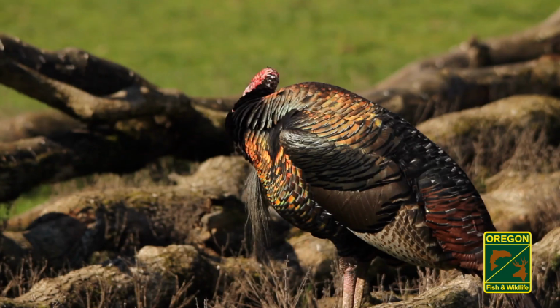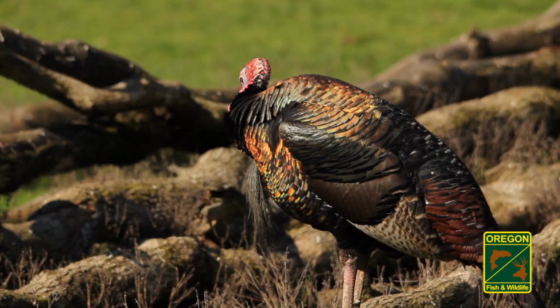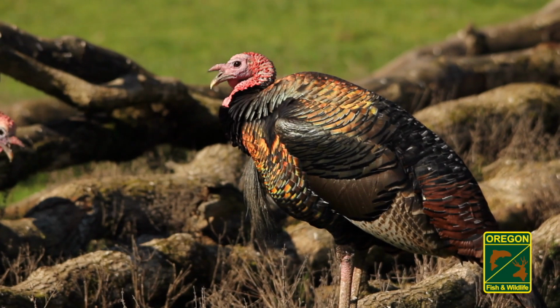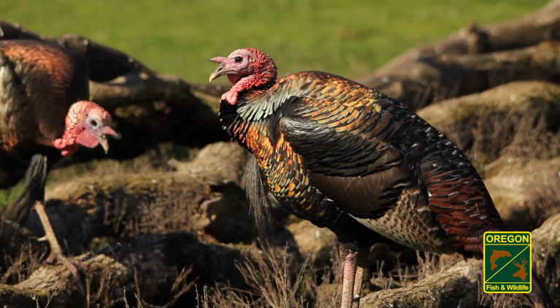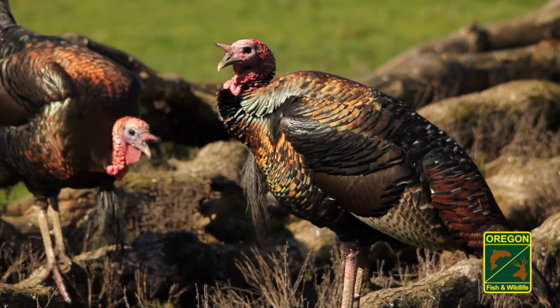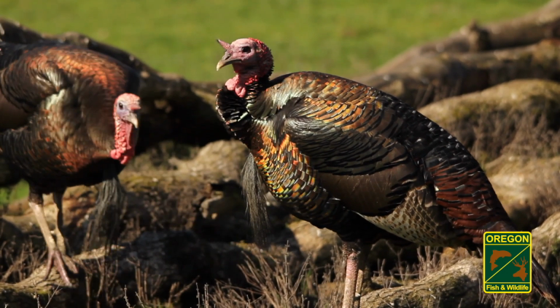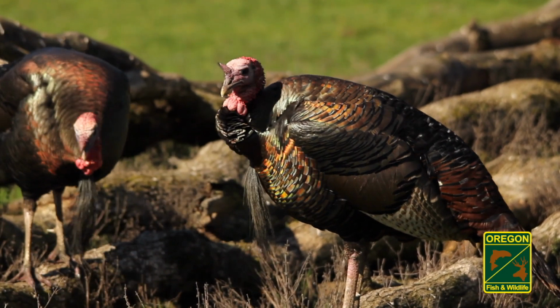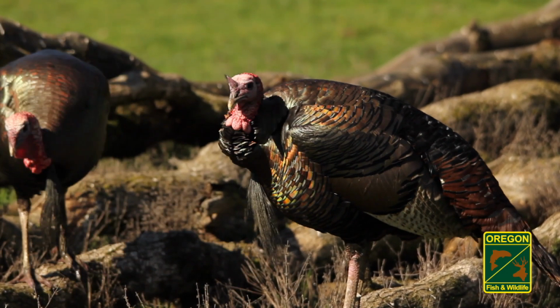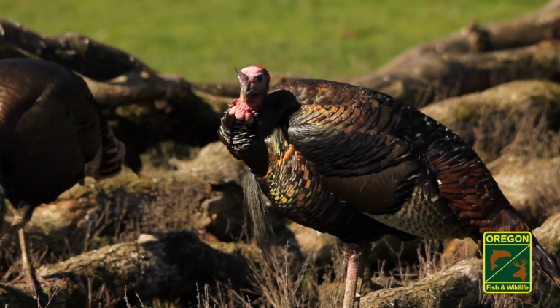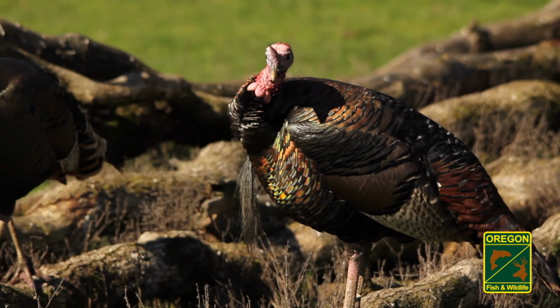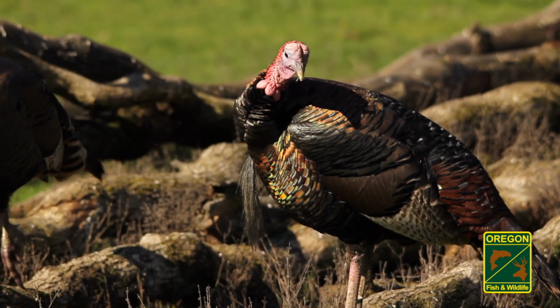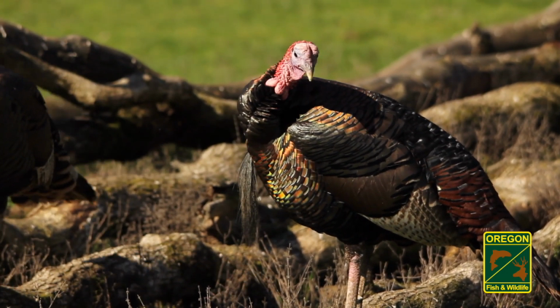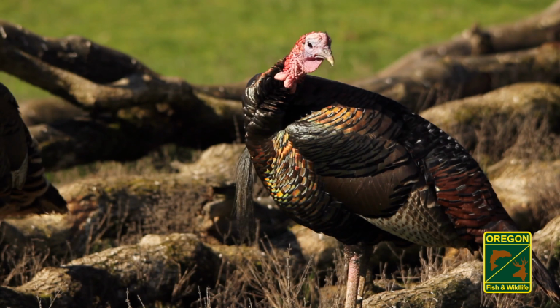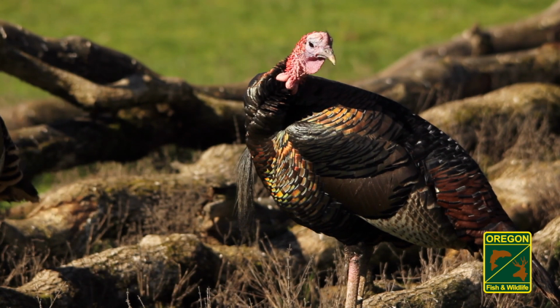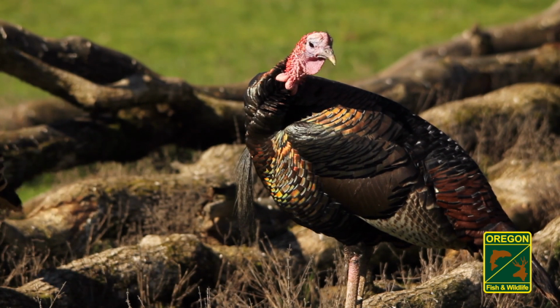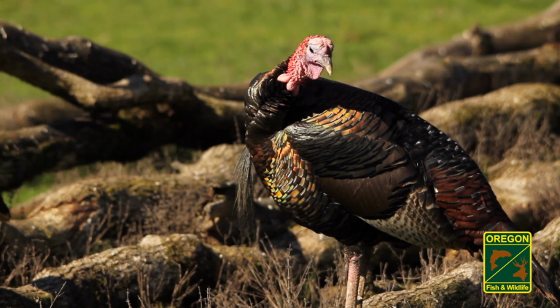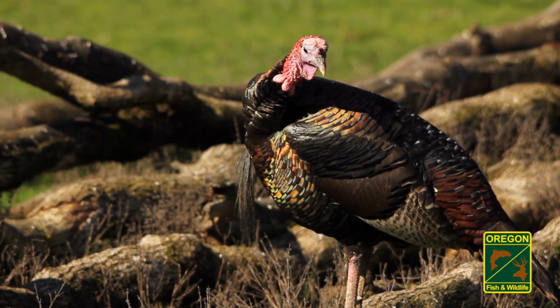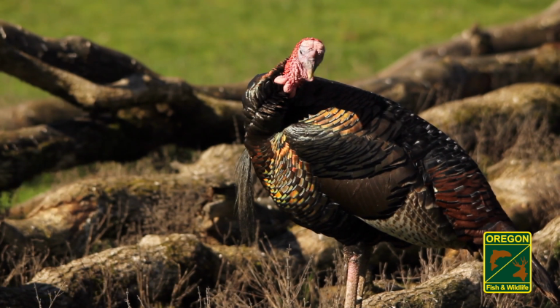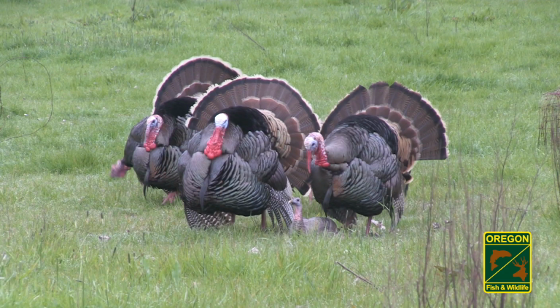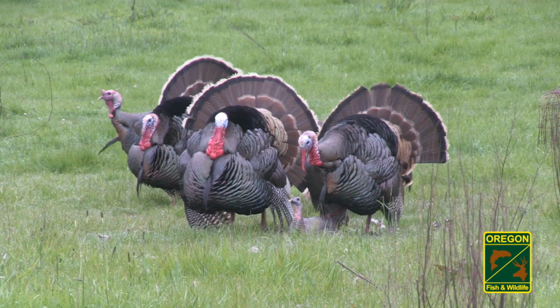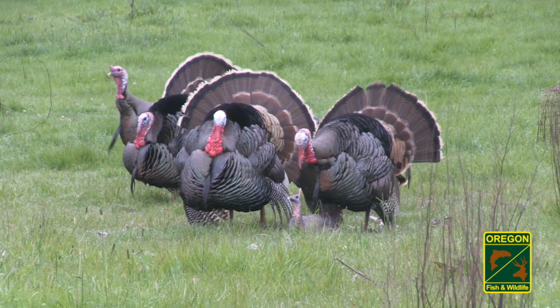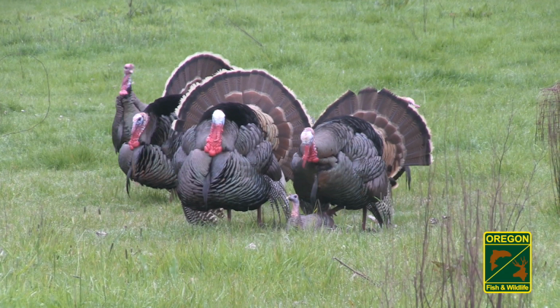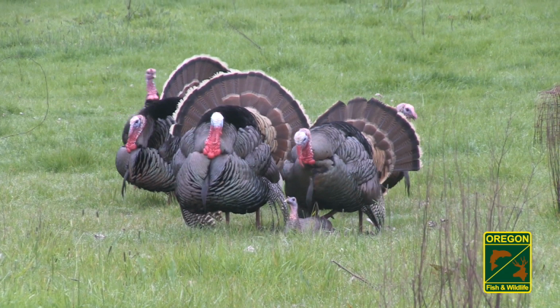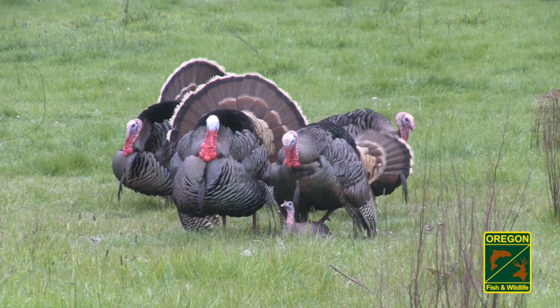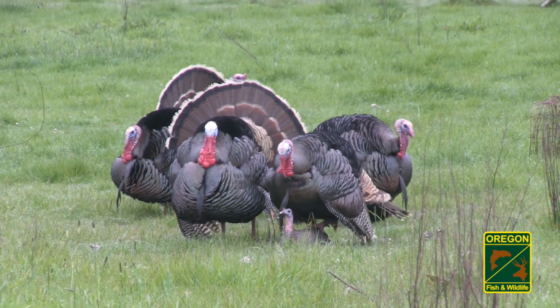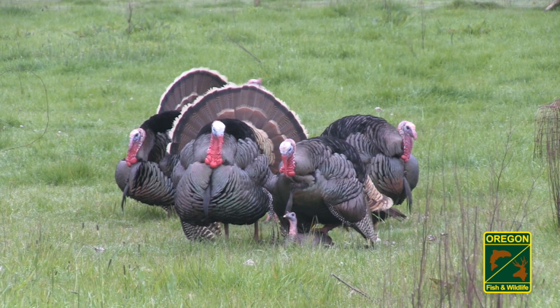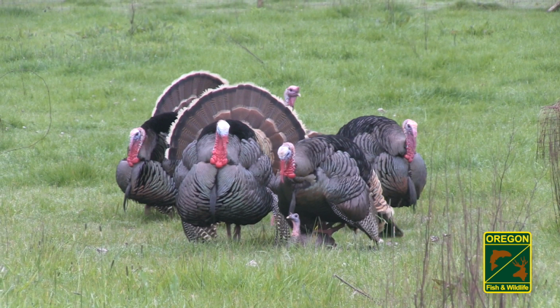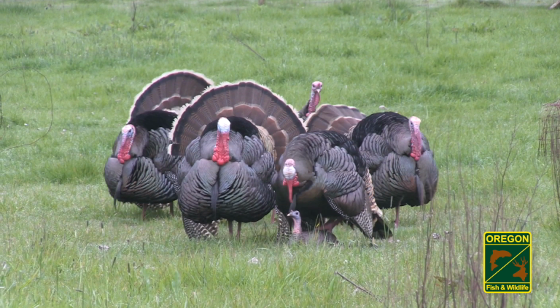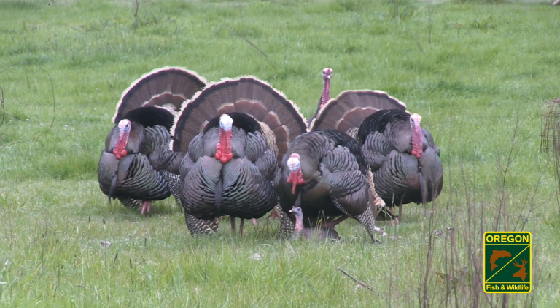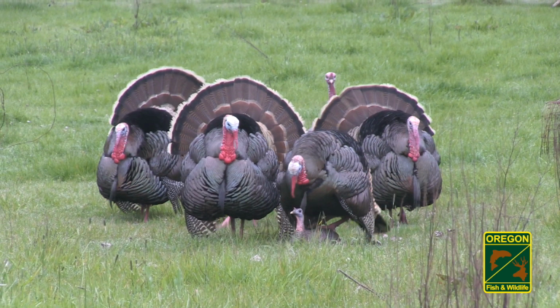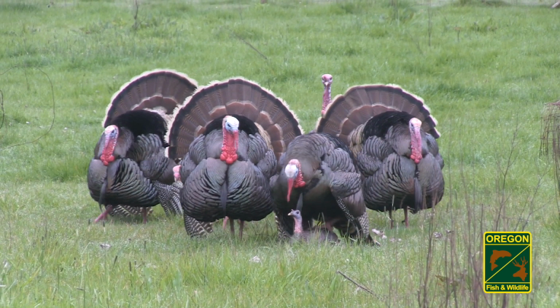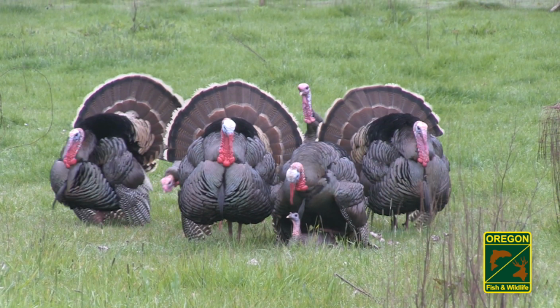Prior to shooting a turkey, make sure it's calm and relaxed, as this will result in a steady vital zone, thus more accurate shot placement. When hunting turkeys in the spring, multiple birds may simultaneously approach your calls and decoy.